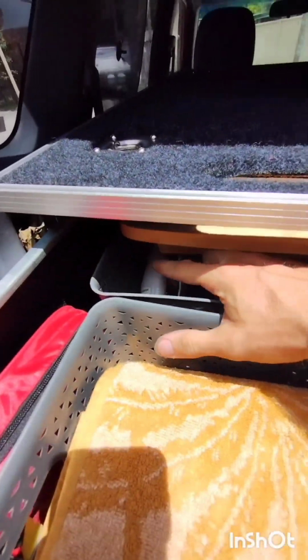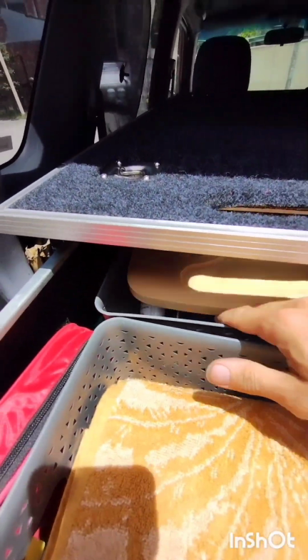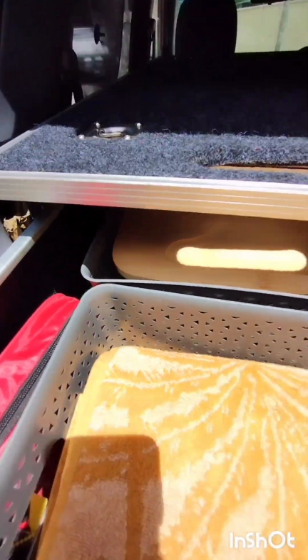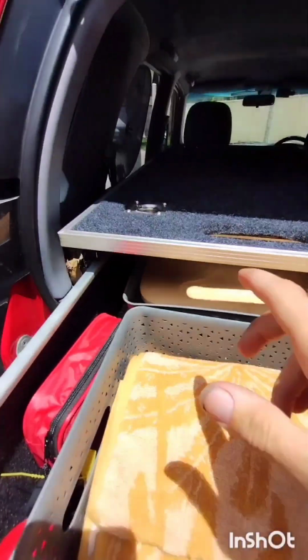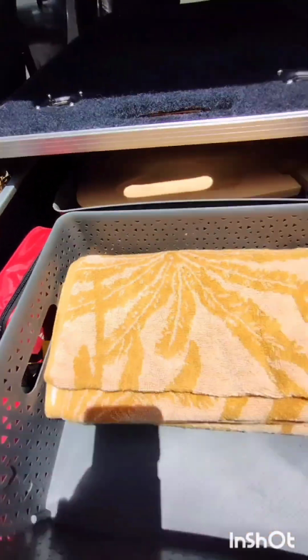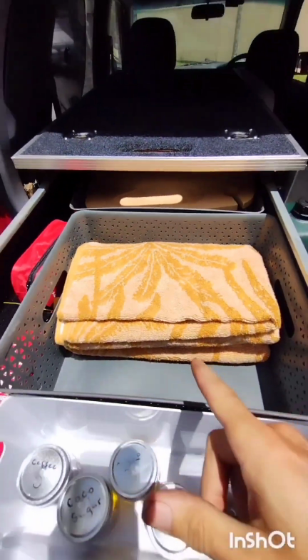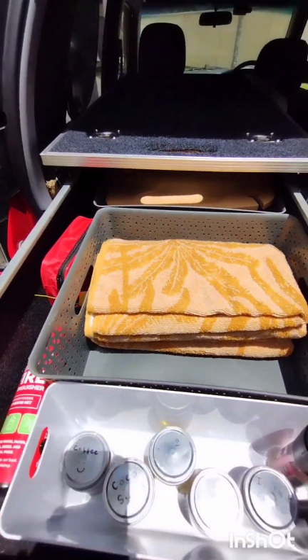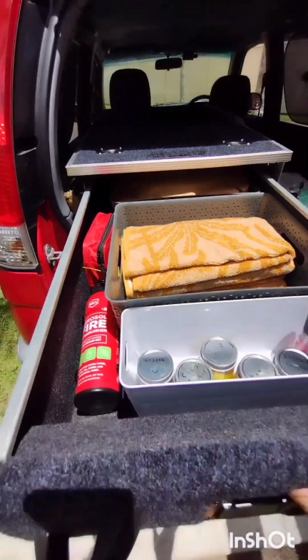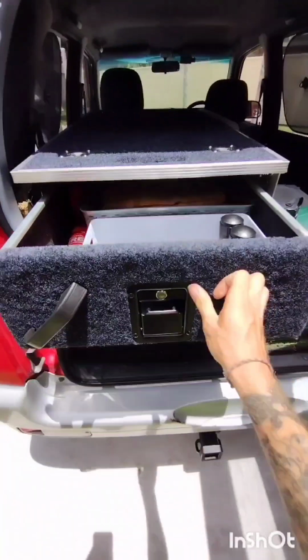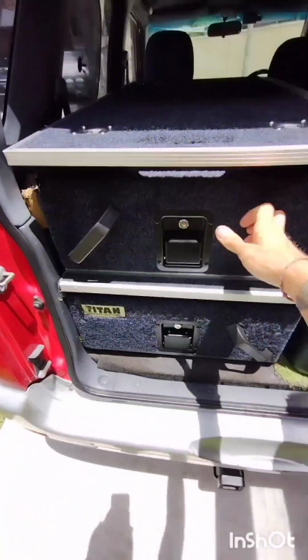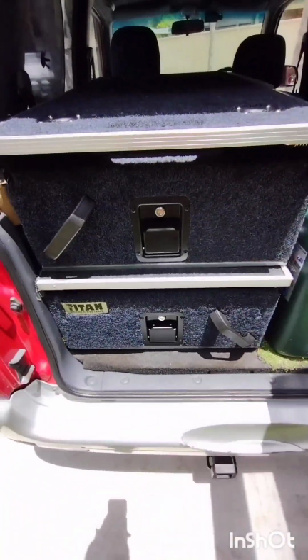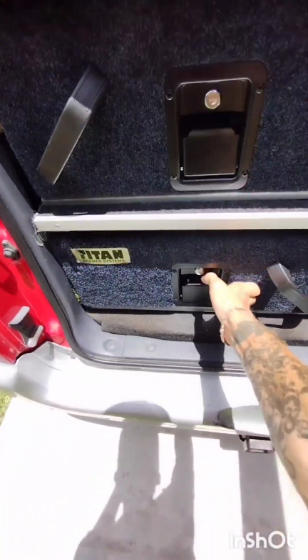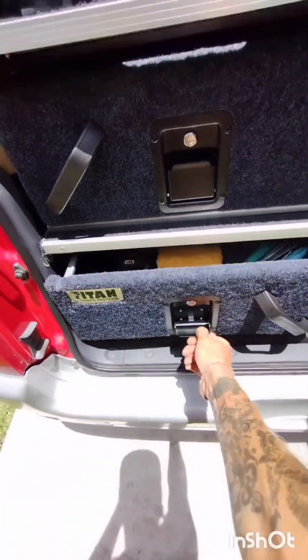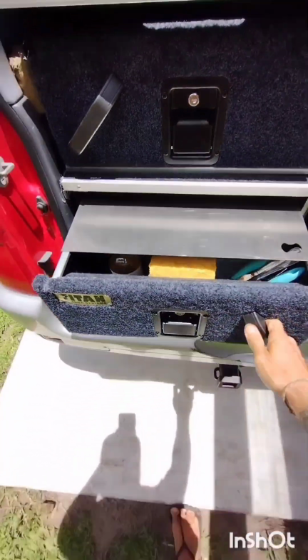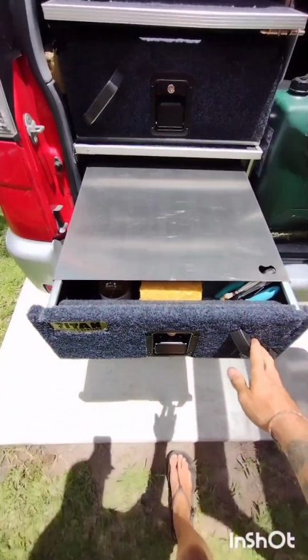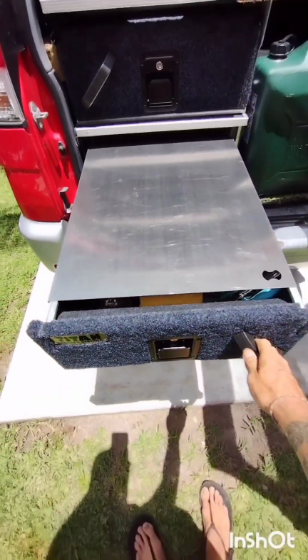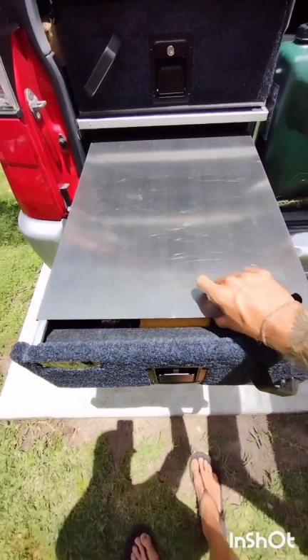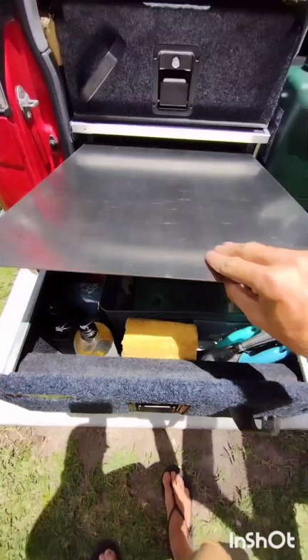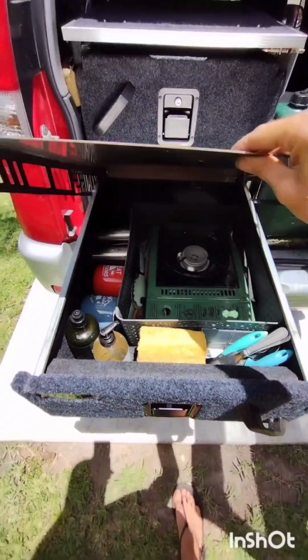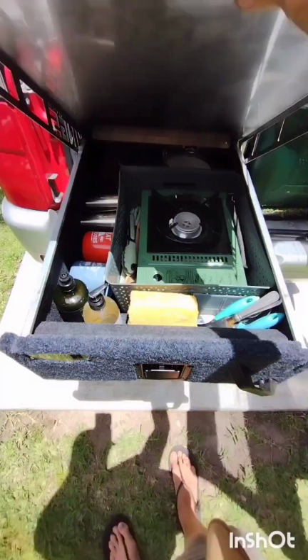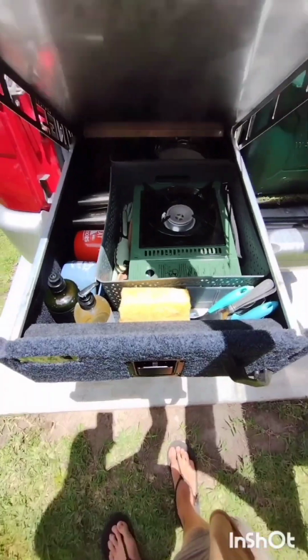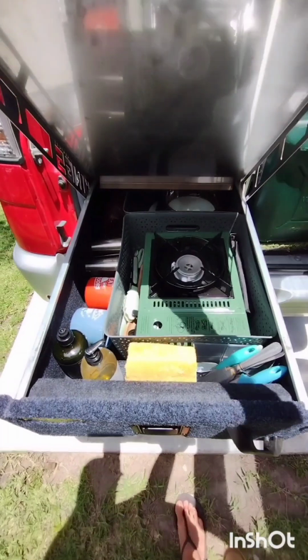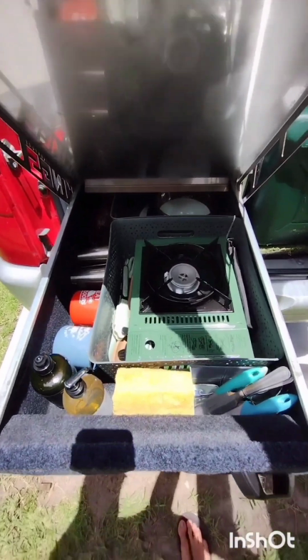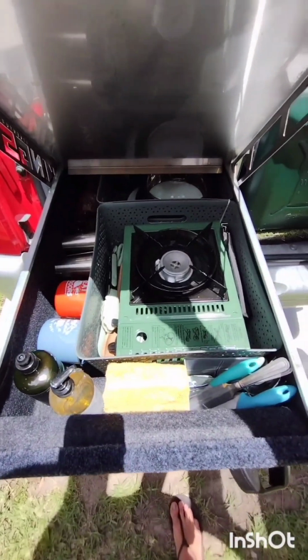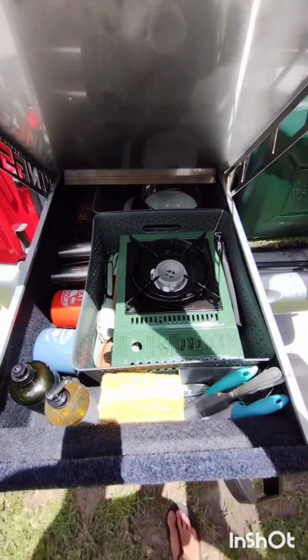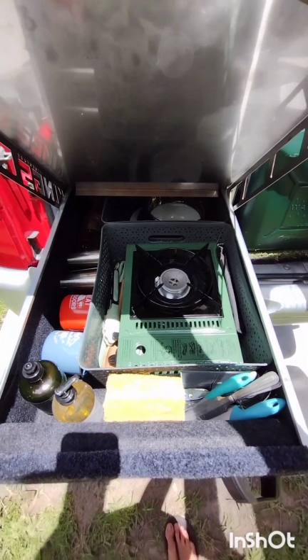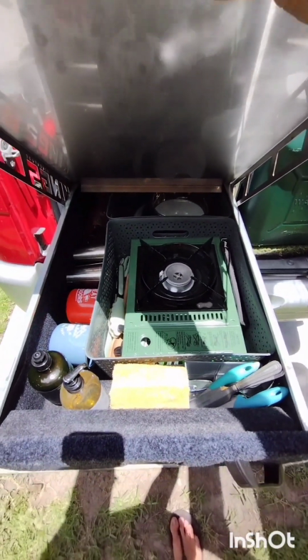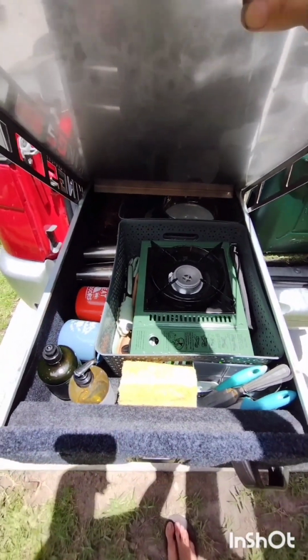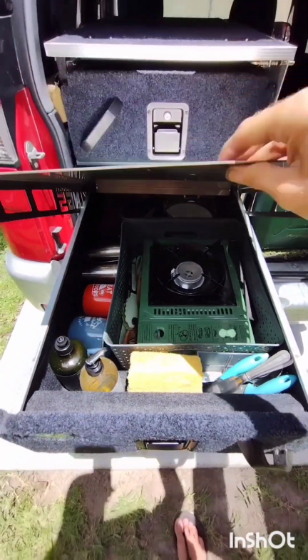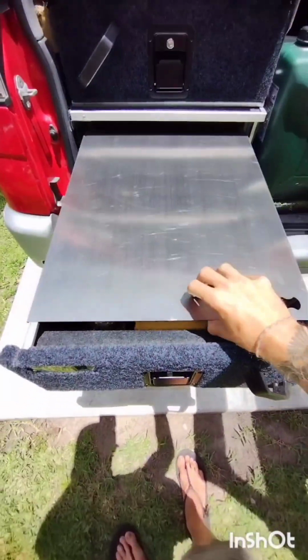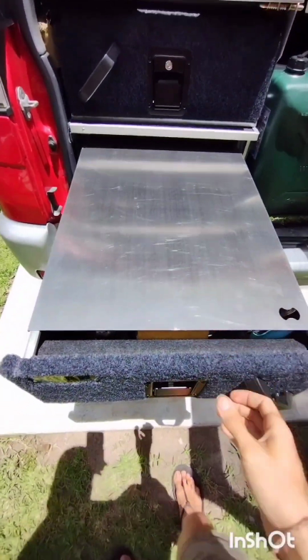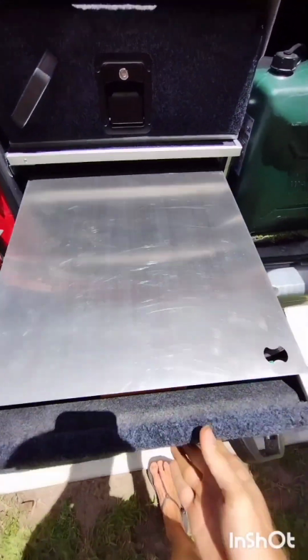There's a spare gas for the cooker in there and some mosquito stuff. There are your towels. Give this one a slam. And then this is your kitchen — you lift that one out, it clips on the front of the drawer, and you've got all your cooking stuff there.